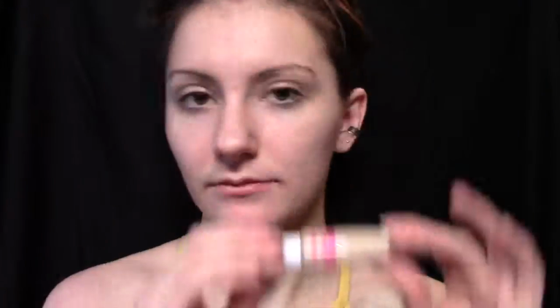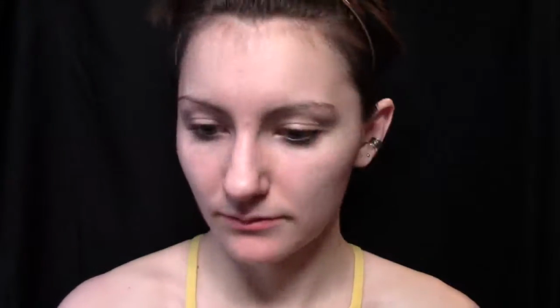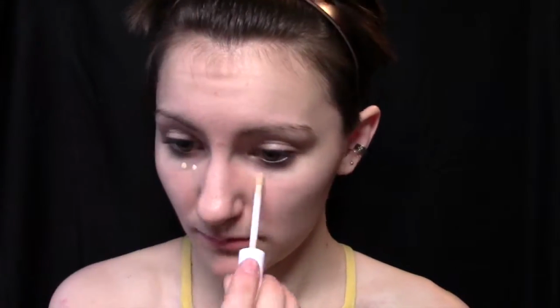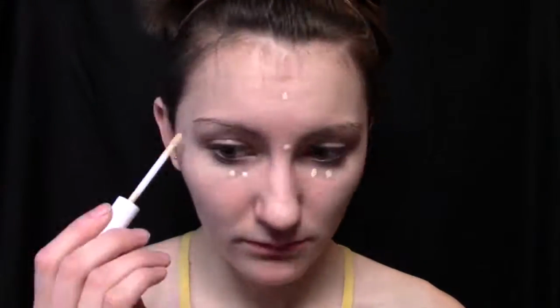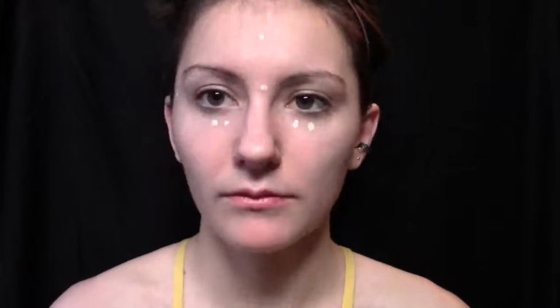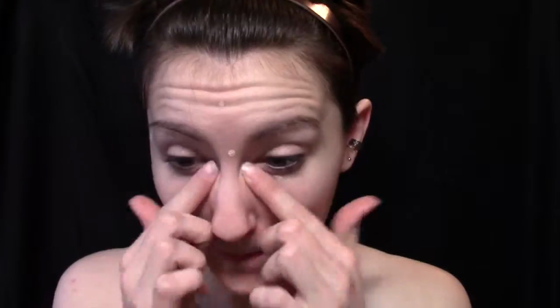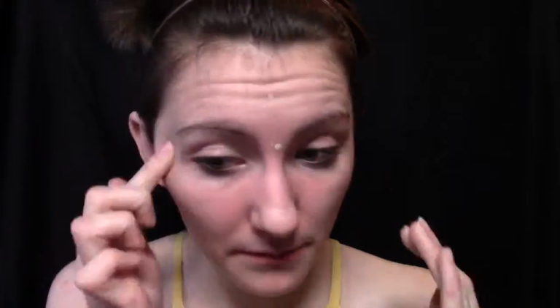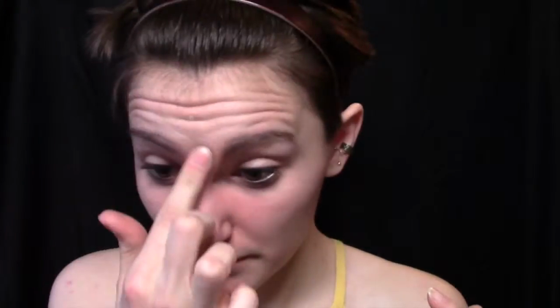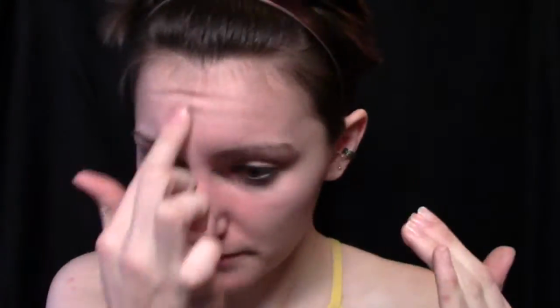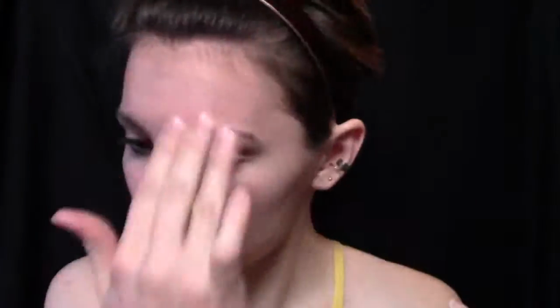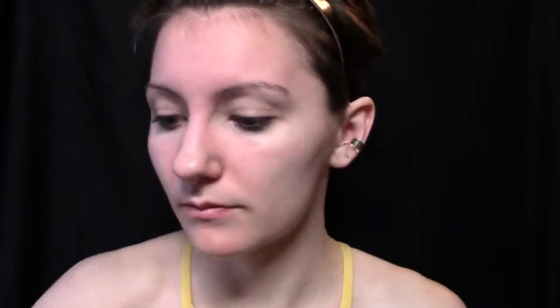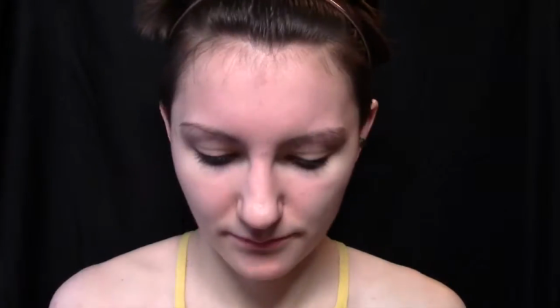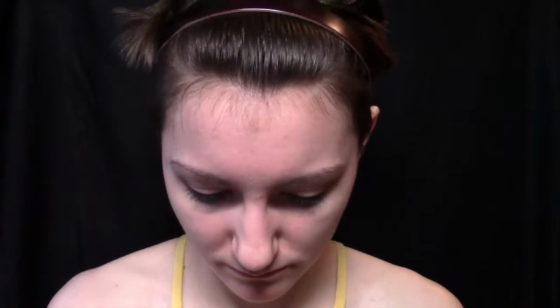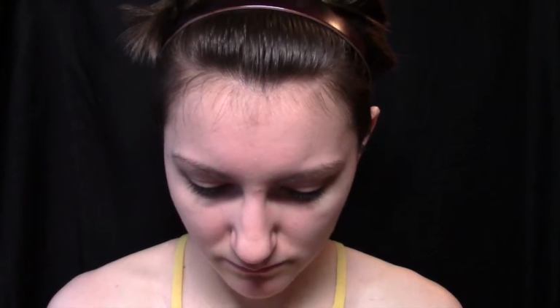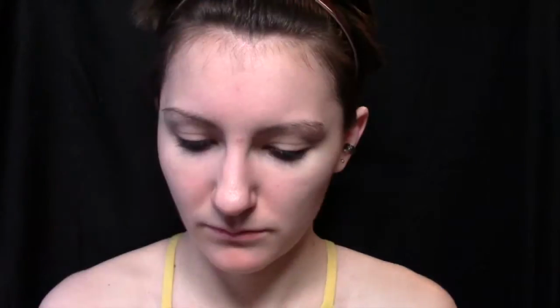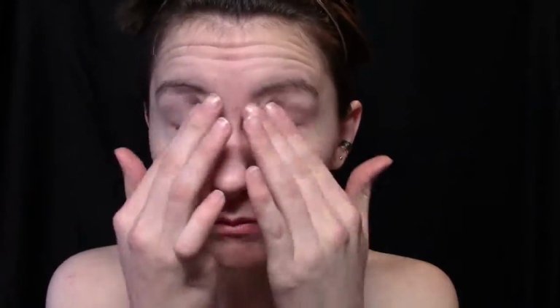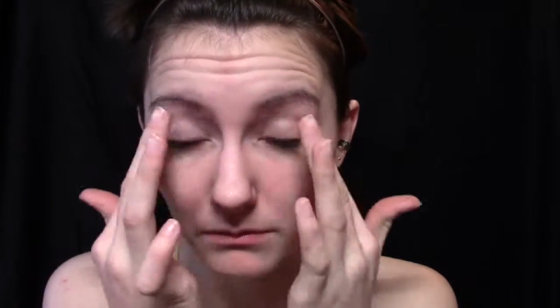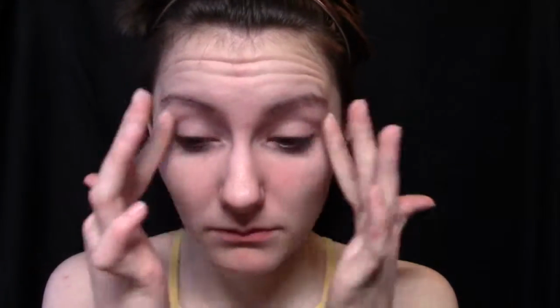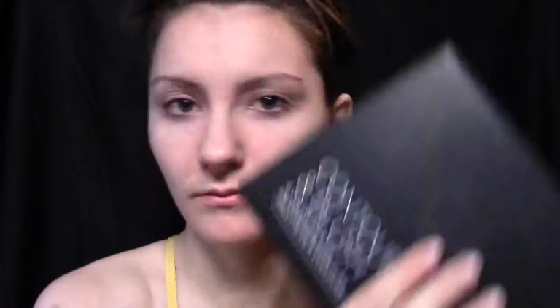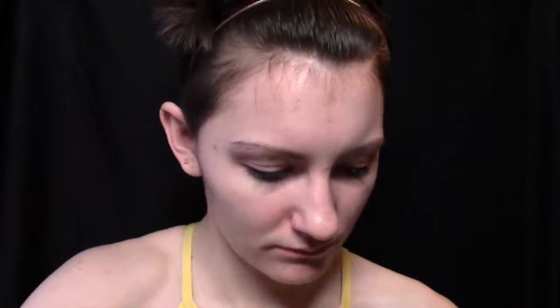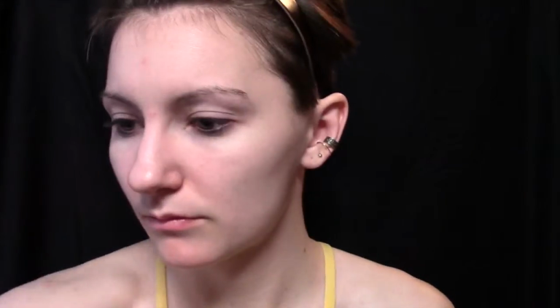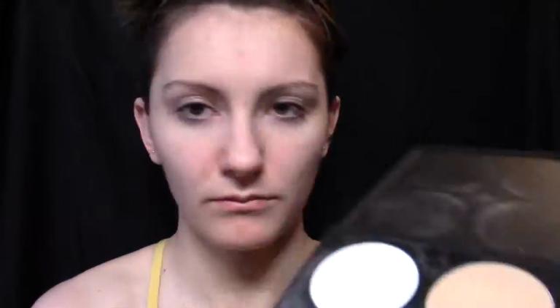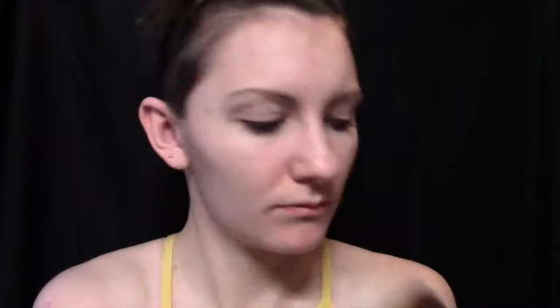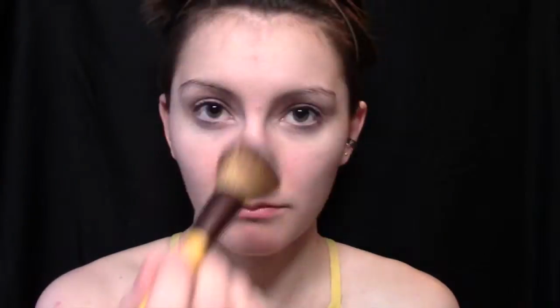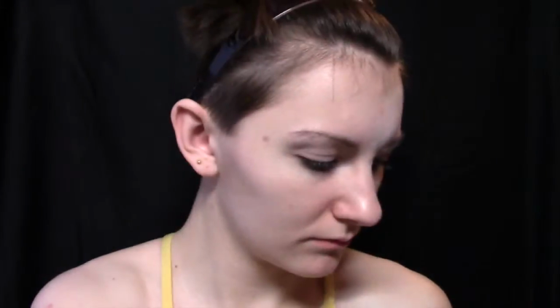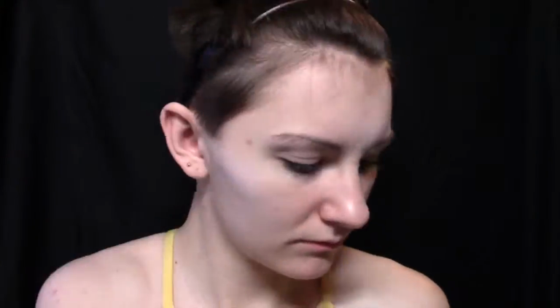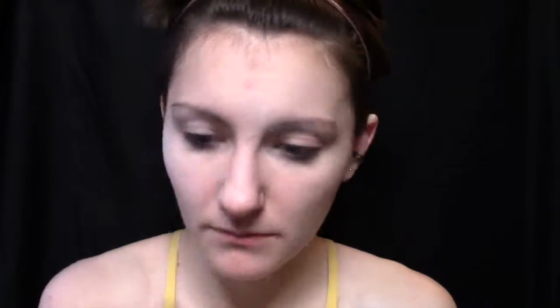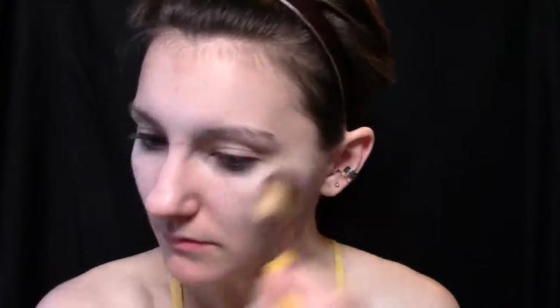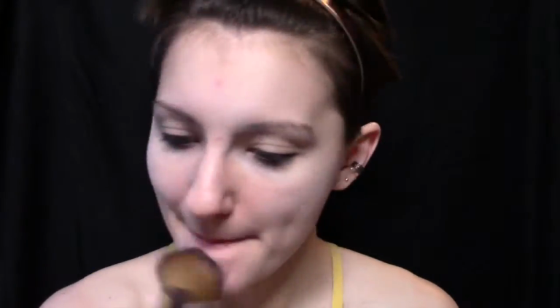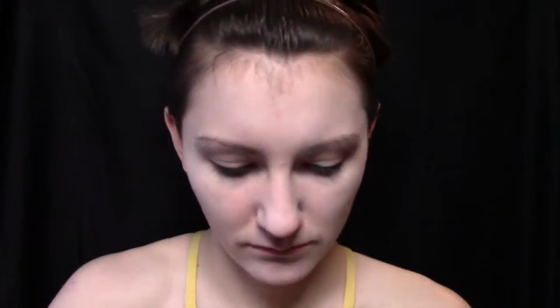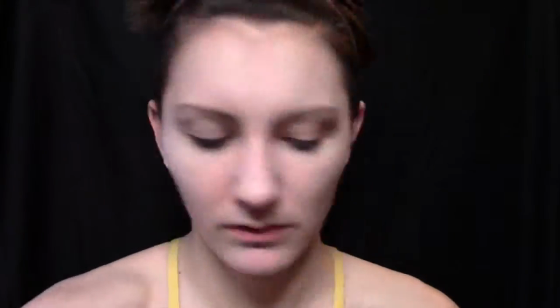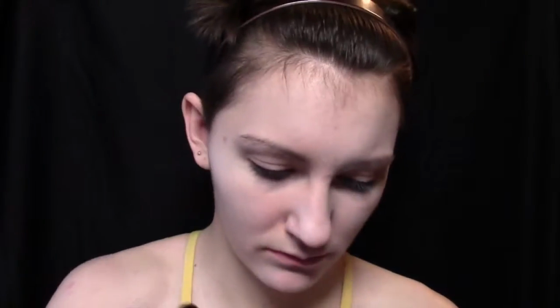All right guys, so we're gonna start by concealing our under eye circles and anywhere else like redness, and then priming our eyes. And then we're going to coat our face in a white powder, or just a complexion shade that's a lot cooler than what you usually have.